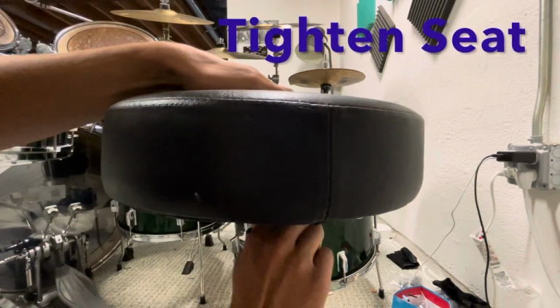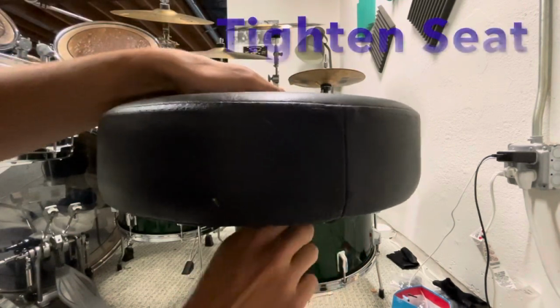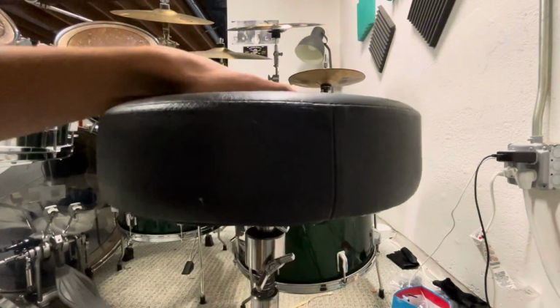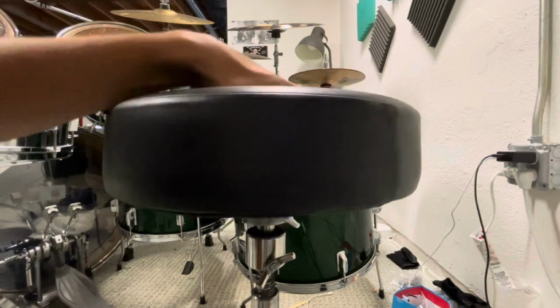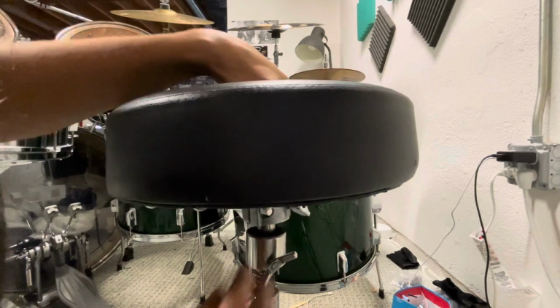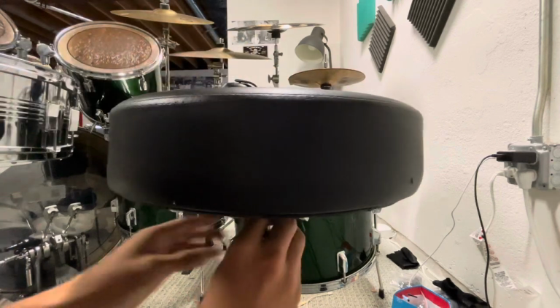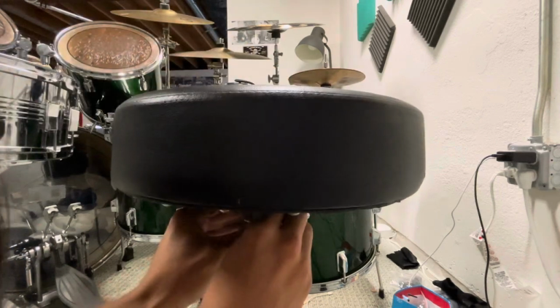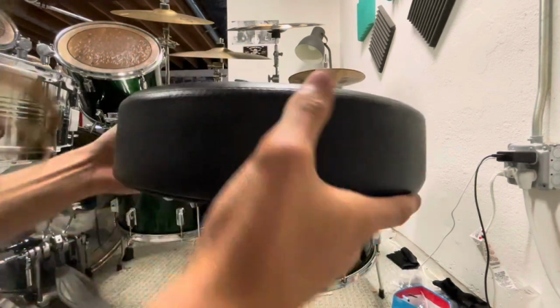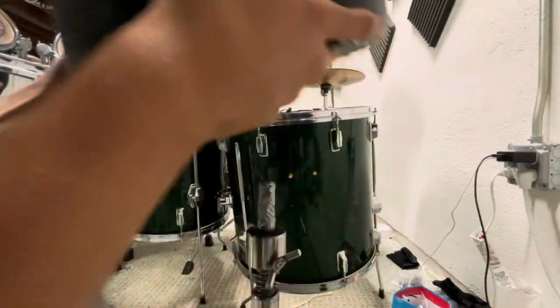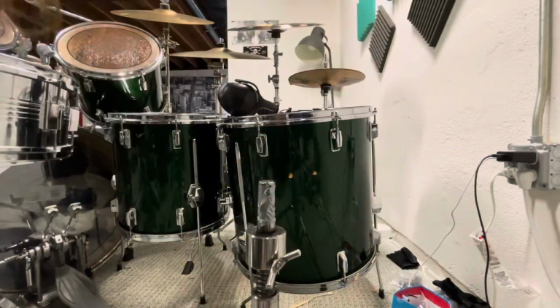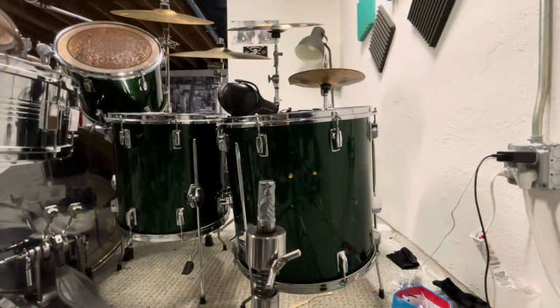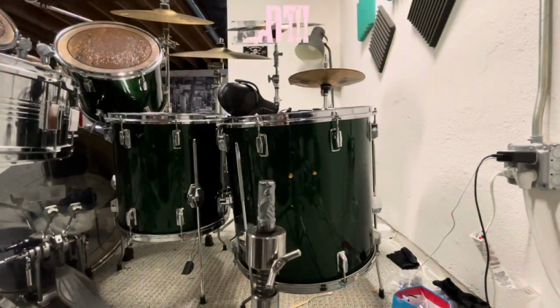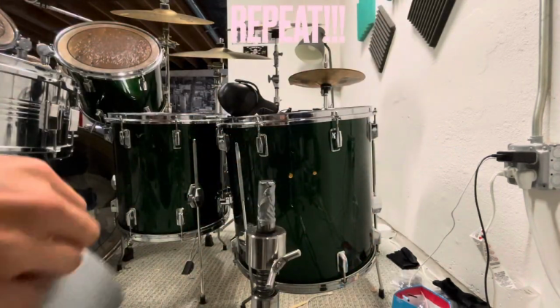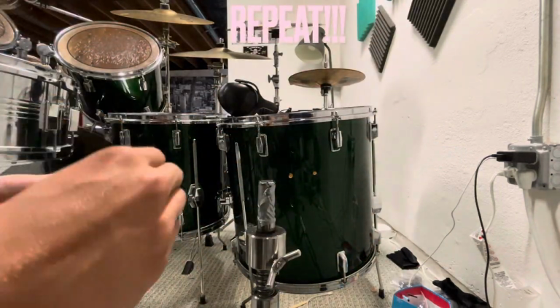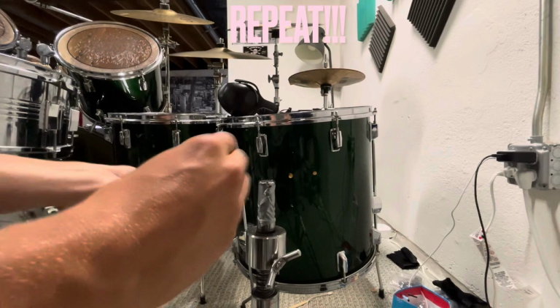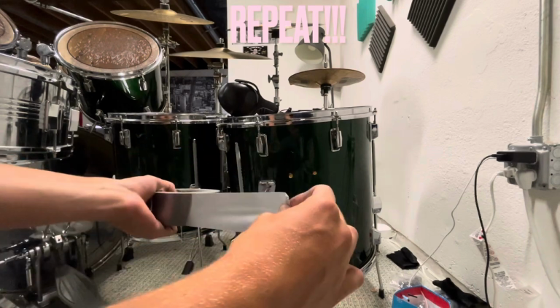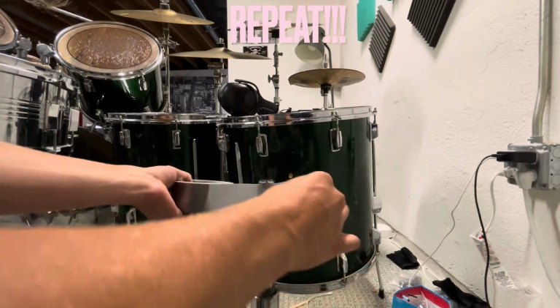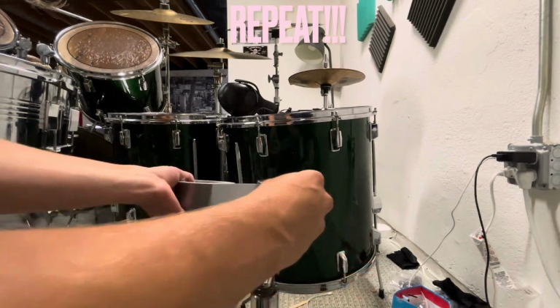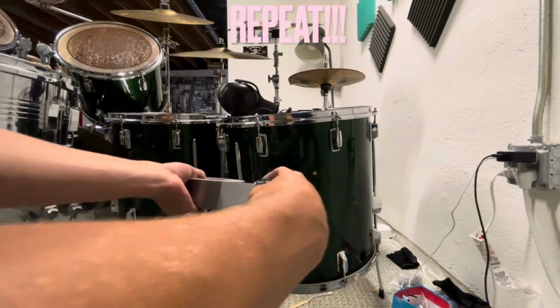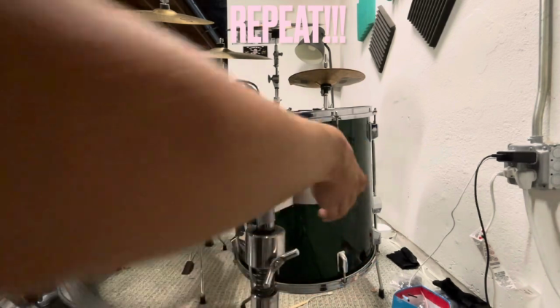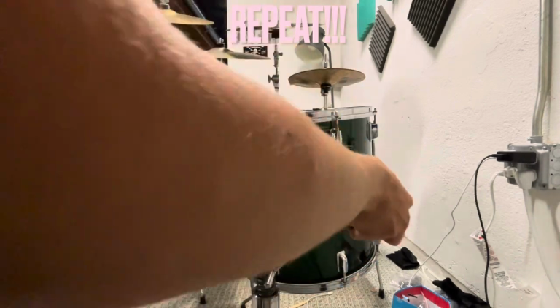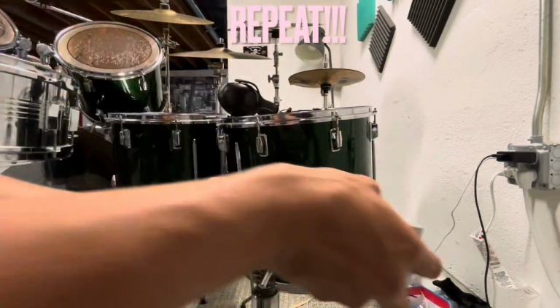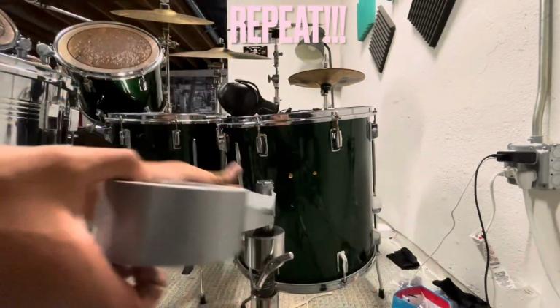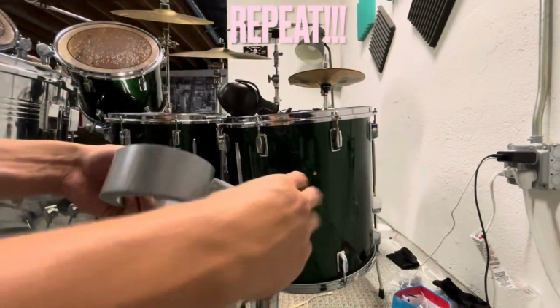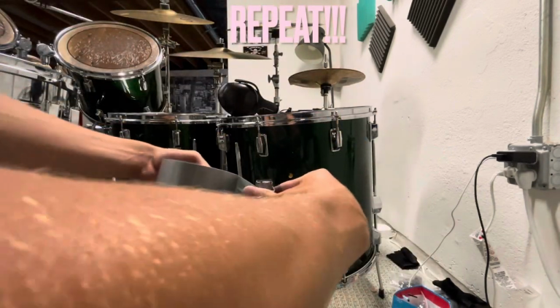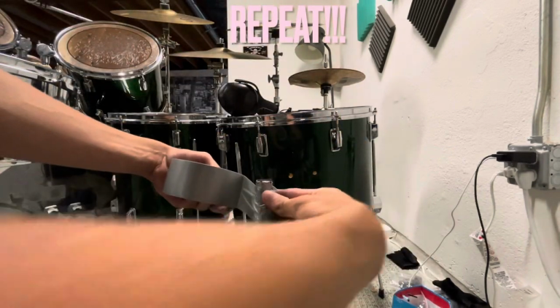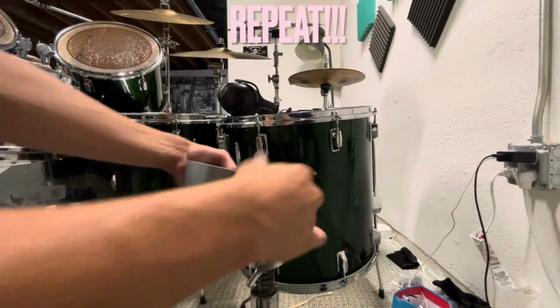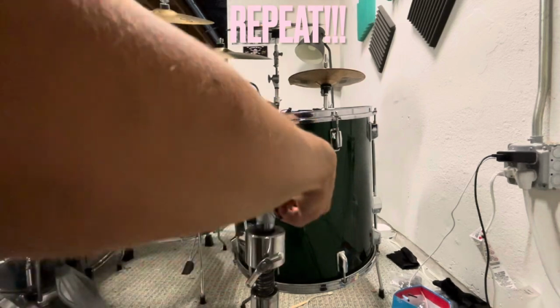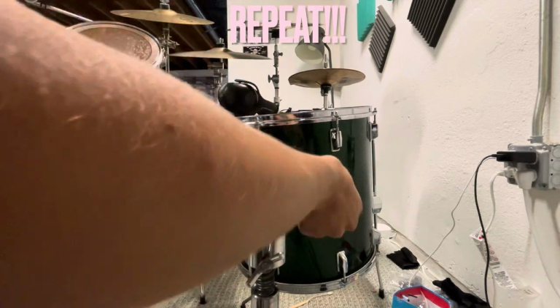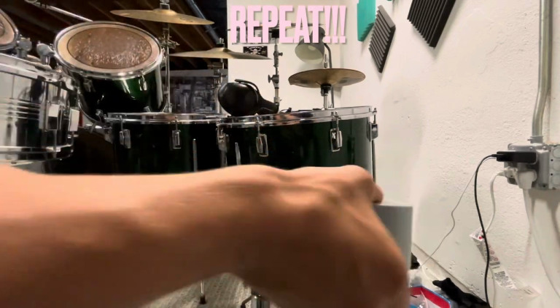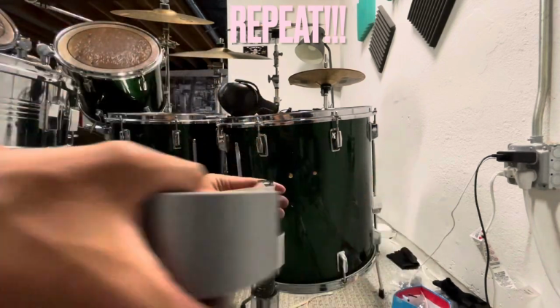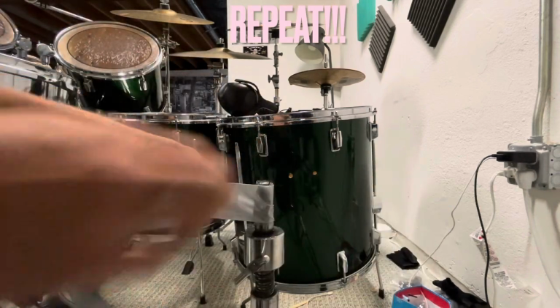You keep on trying it out and you can repeat this process however much you need to for it to fit. Just make sure to tighten the little bolts on the bottom, because otherwise you could be repeating this process forever, which is not really a good thing.